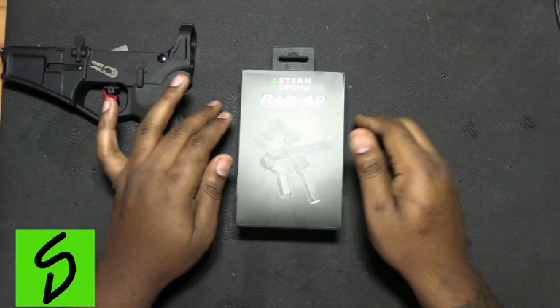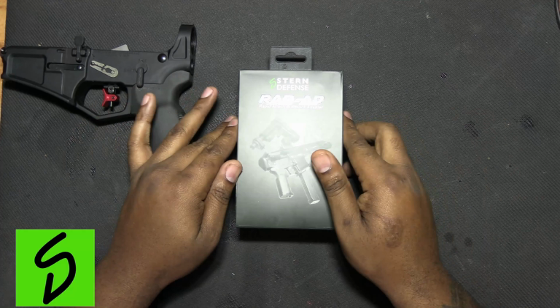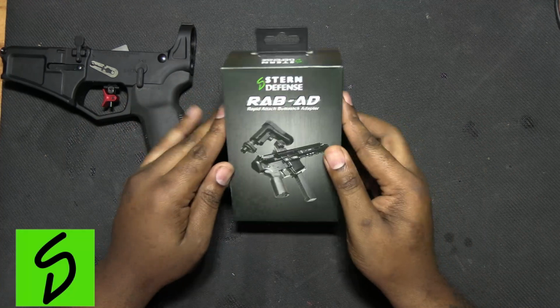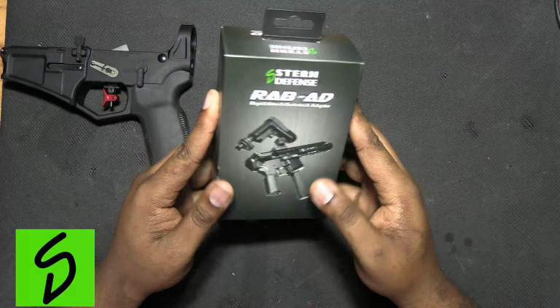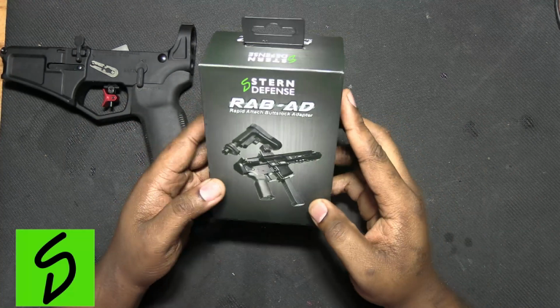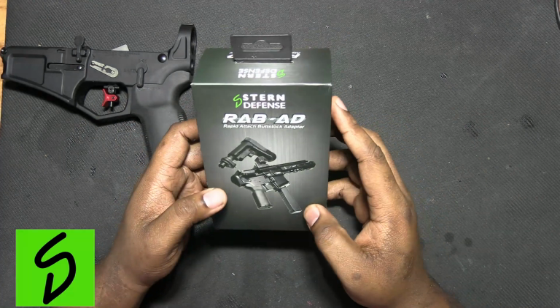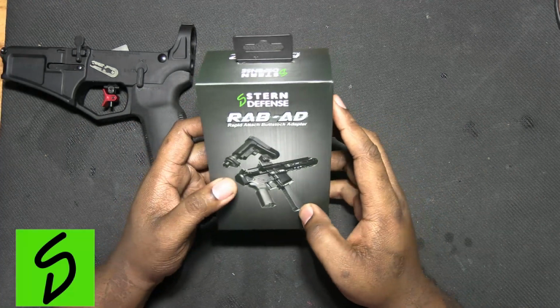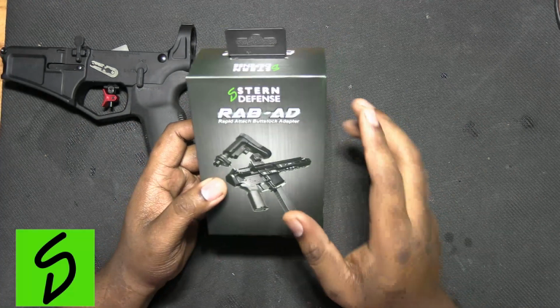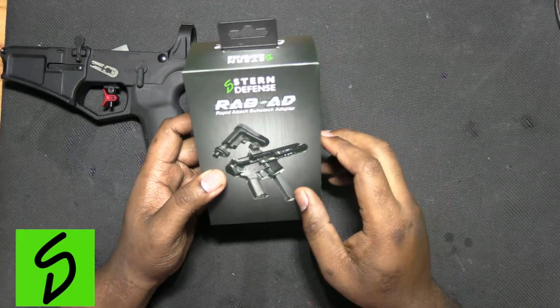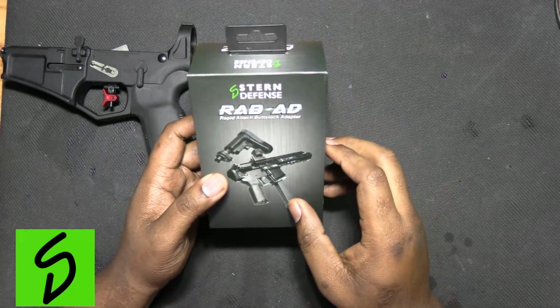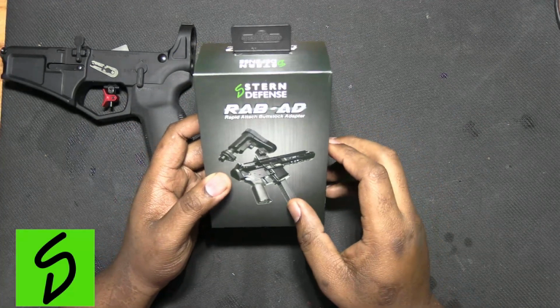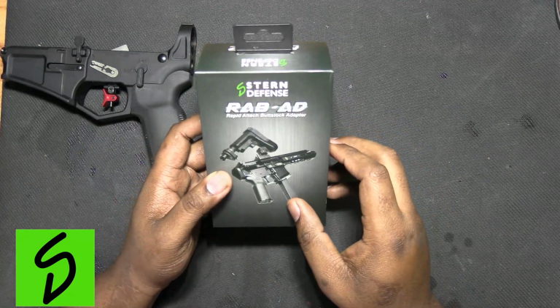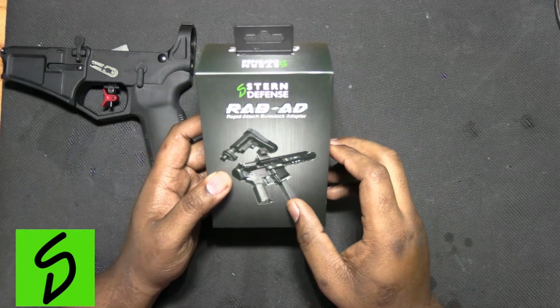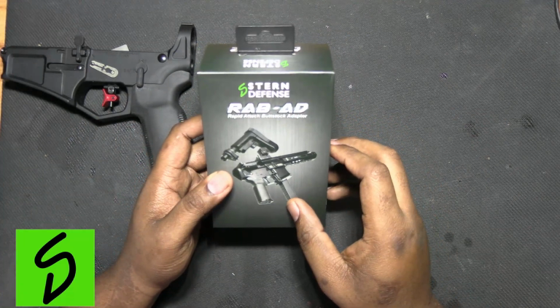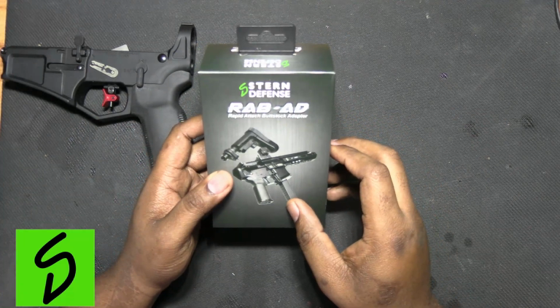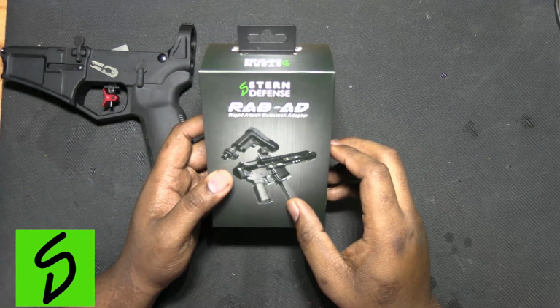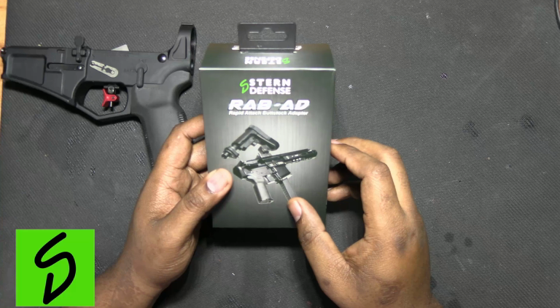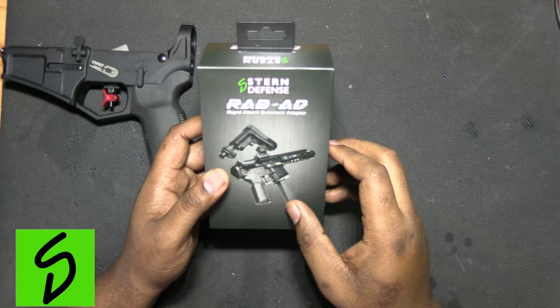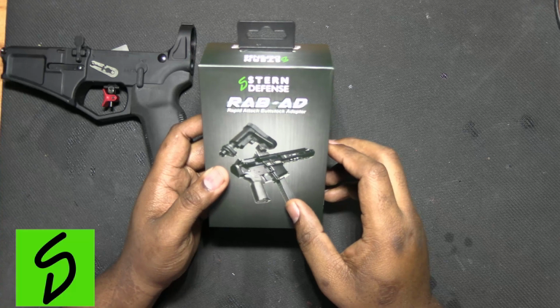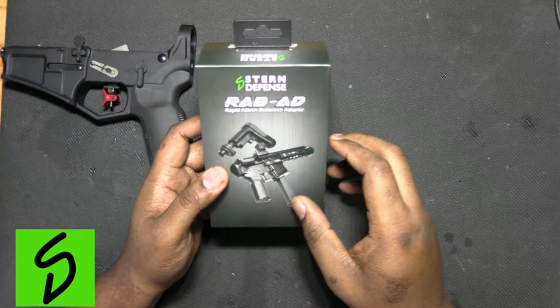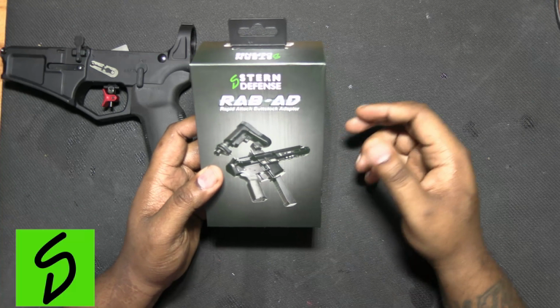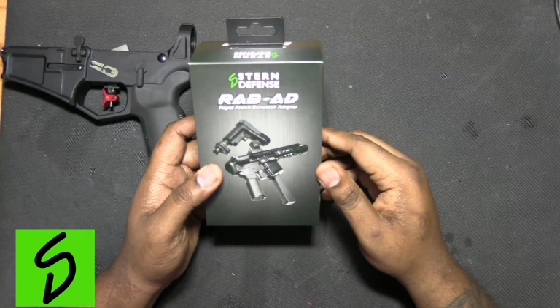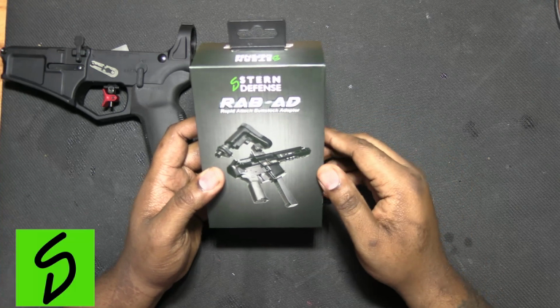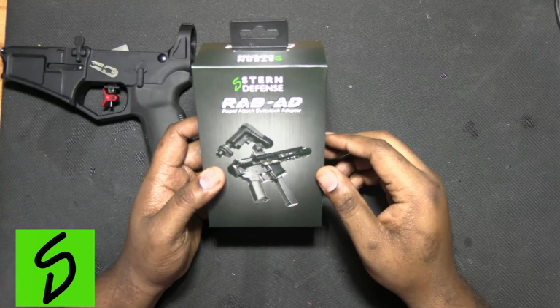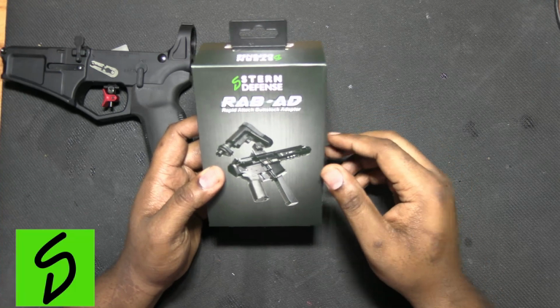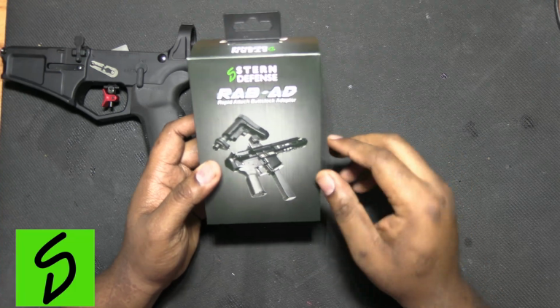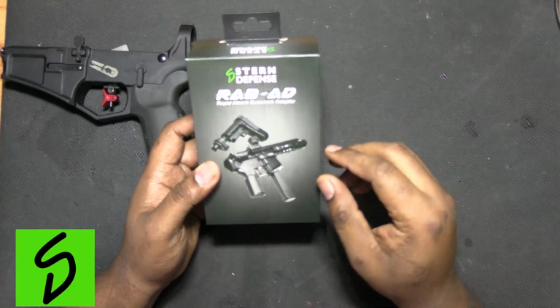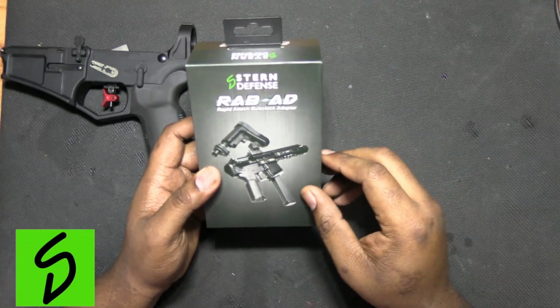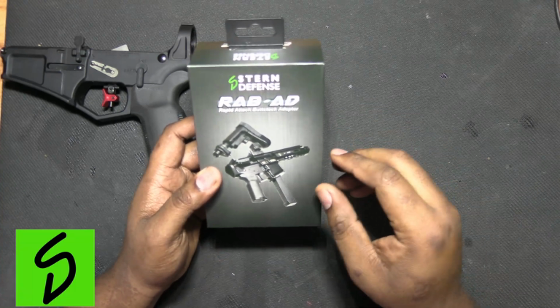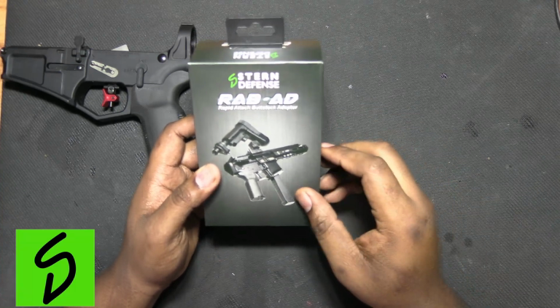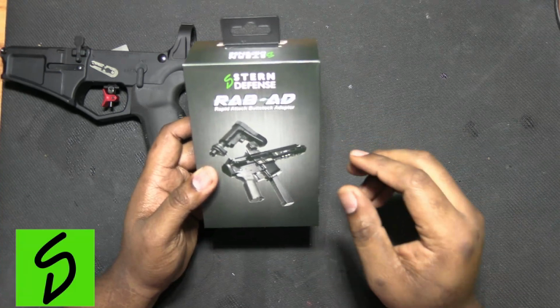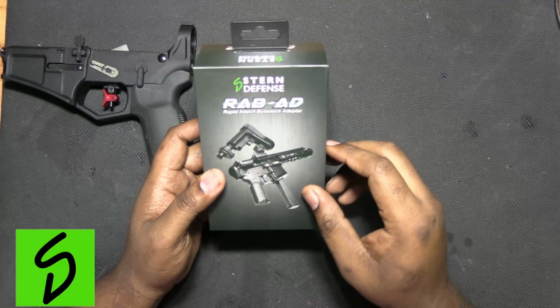Welcome back to the channel guys. Today we are going to look at the product from Stern Defense, the RABAD, which stands for Rapid Attachment Butt Stock Adapter.